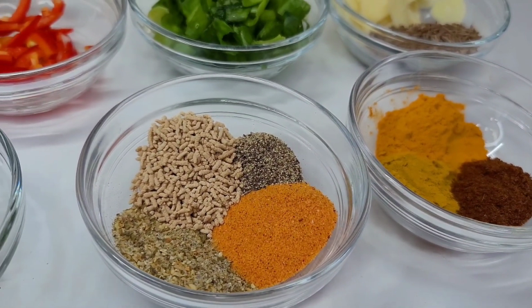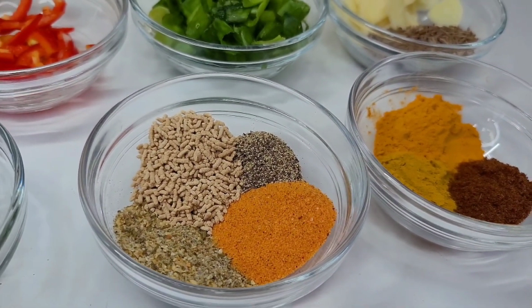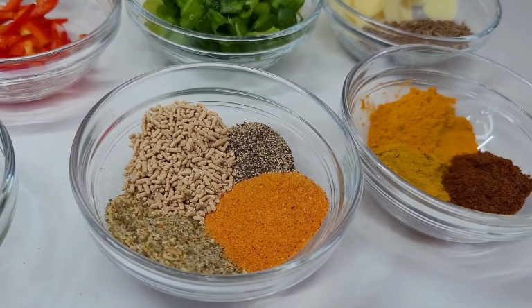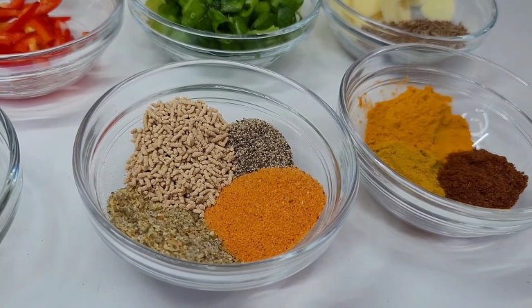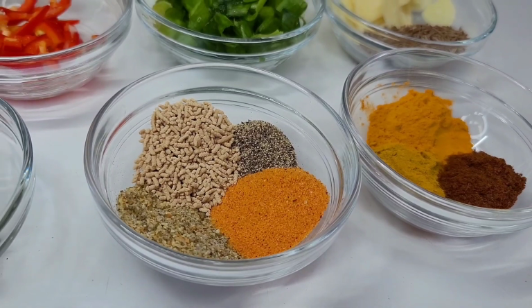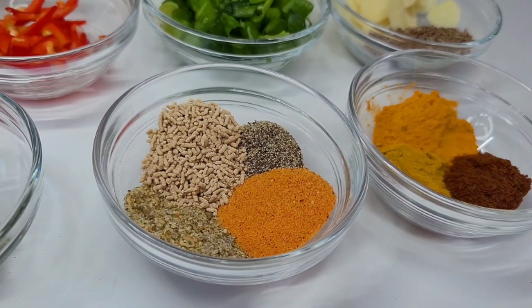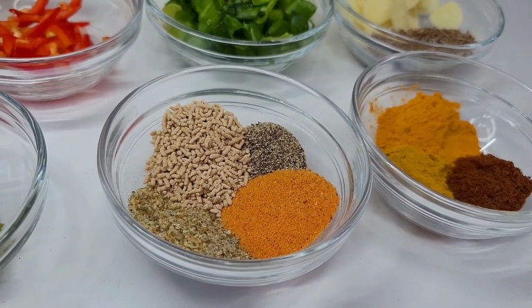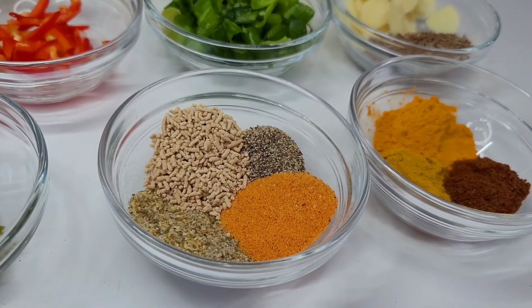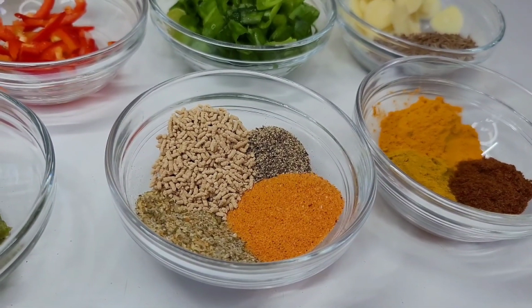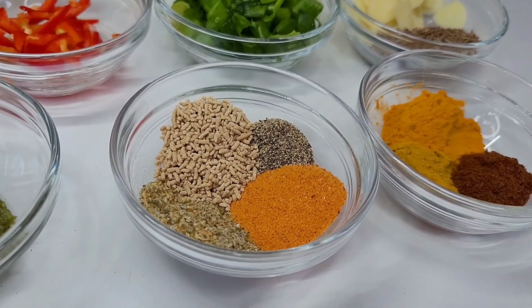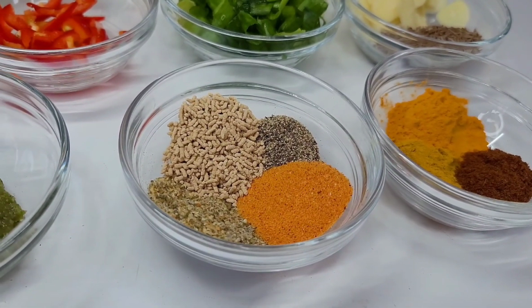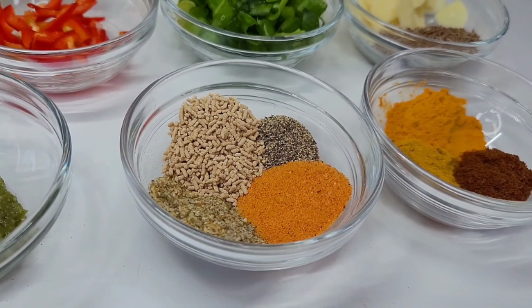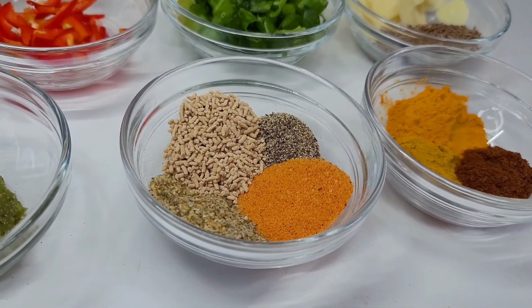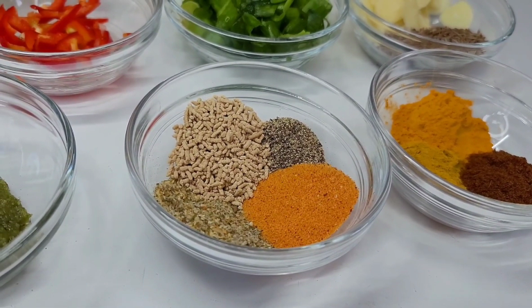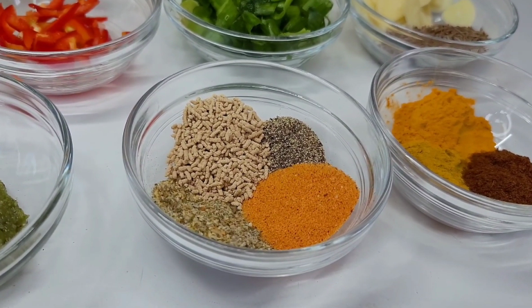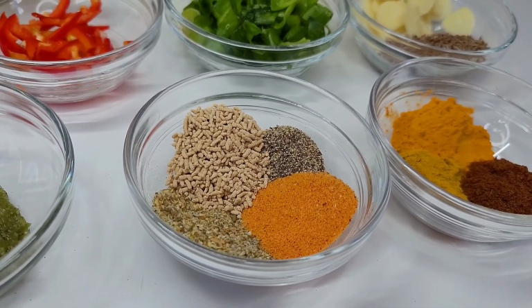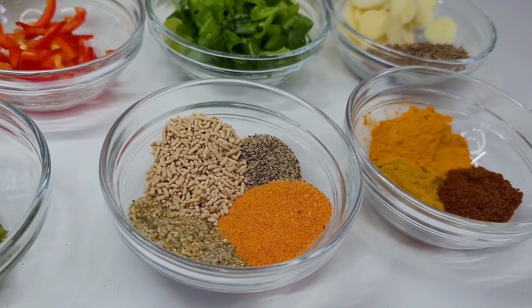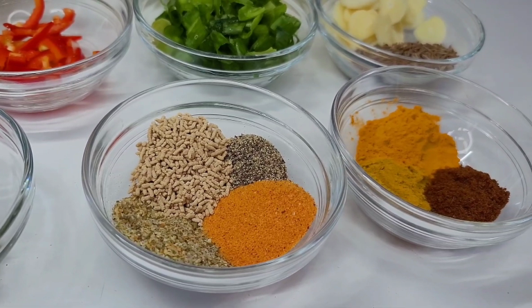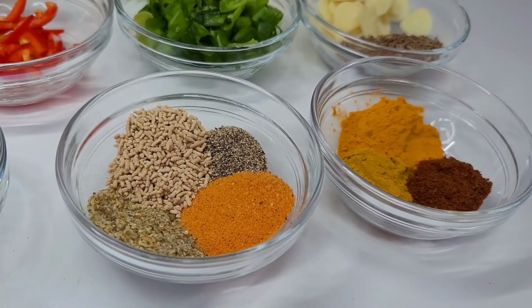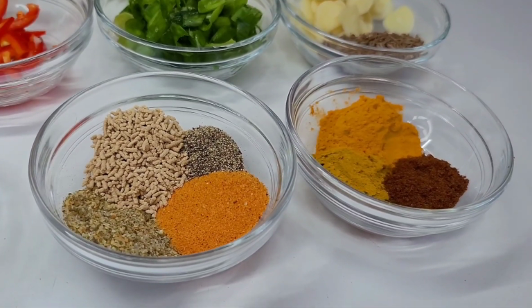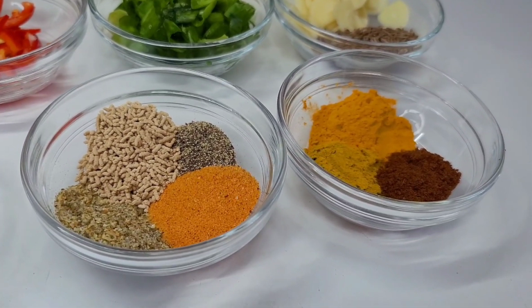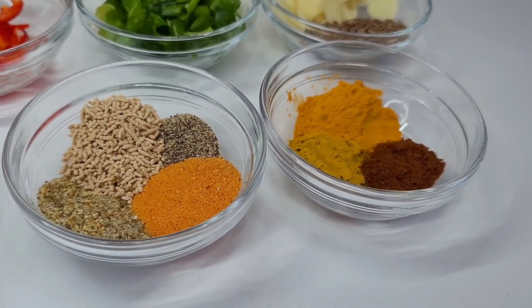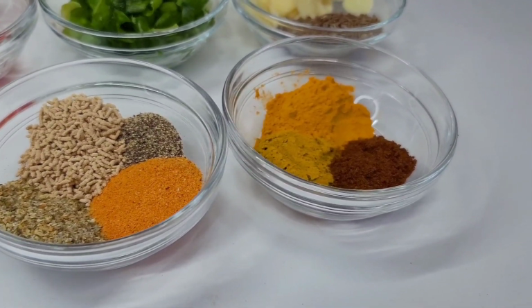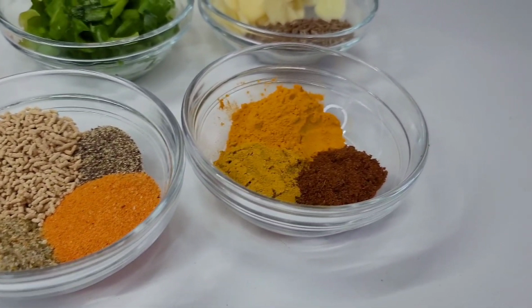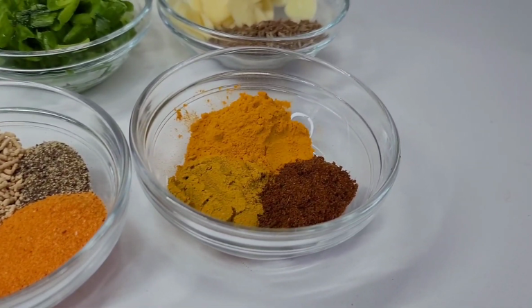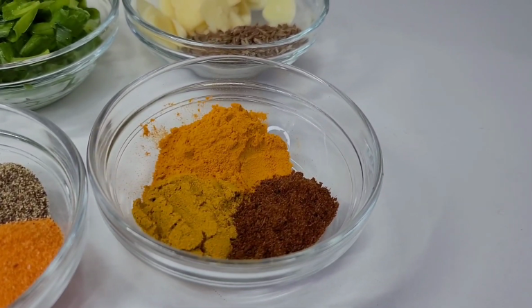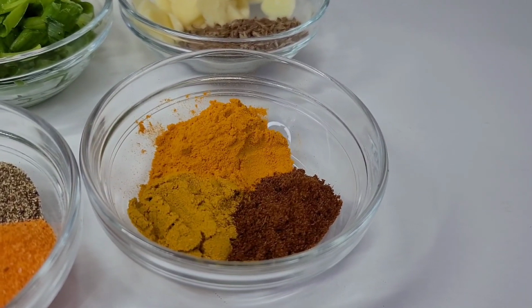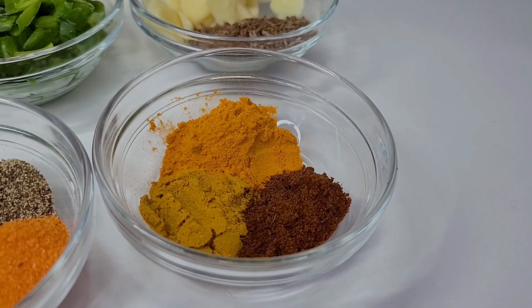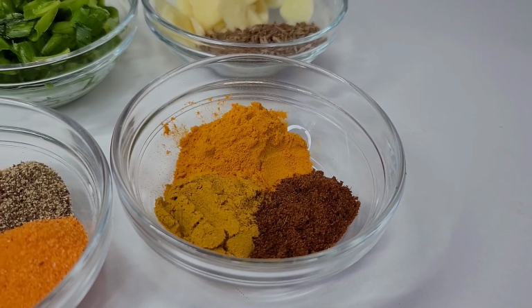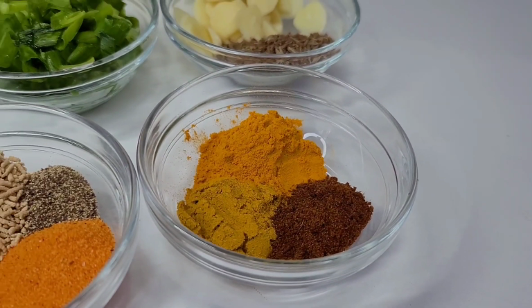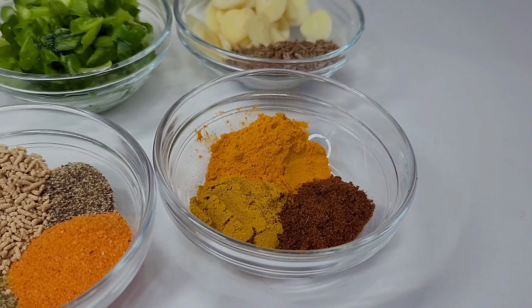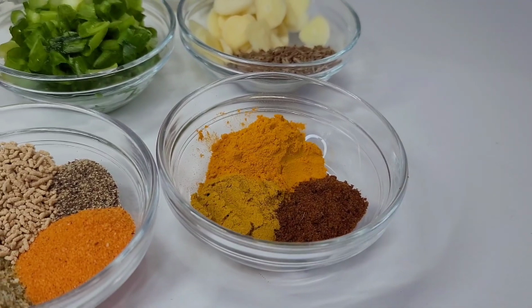Over here I also have some ground jeera, curry powder, and turmeric. Let's jump into this recipe — I'm so excited!